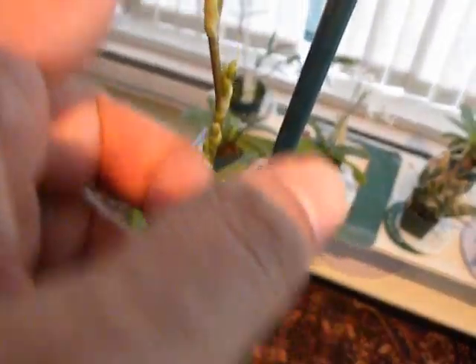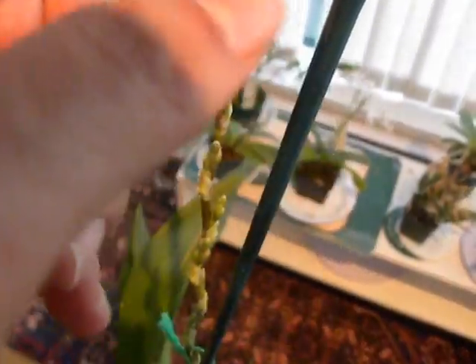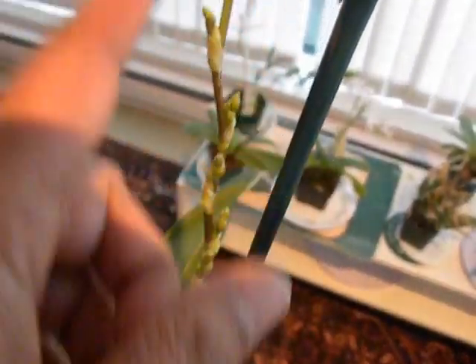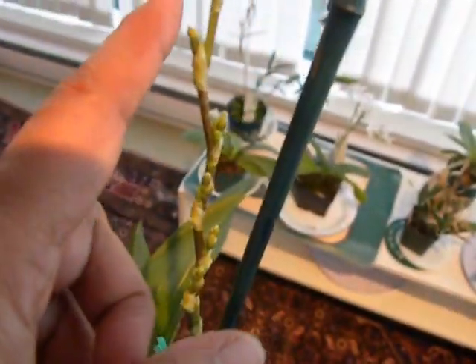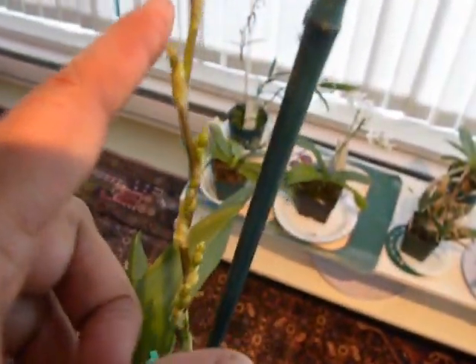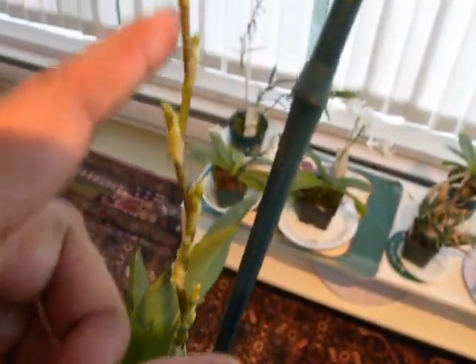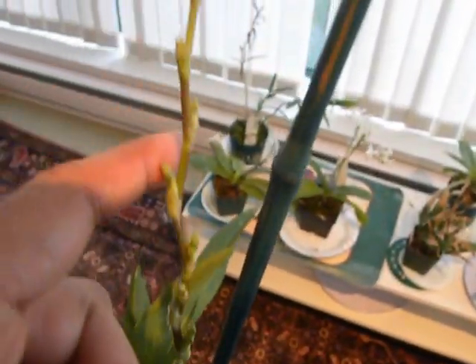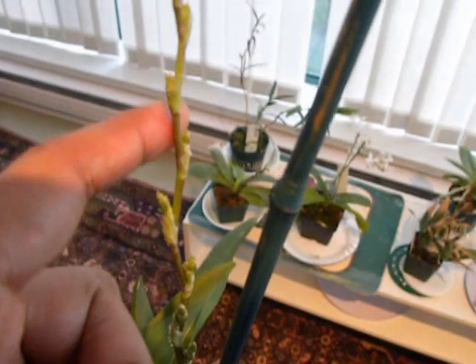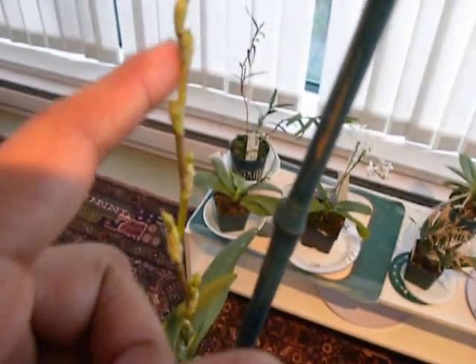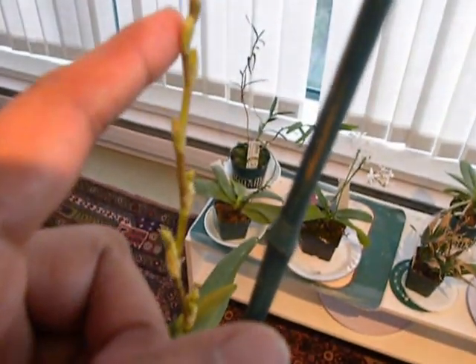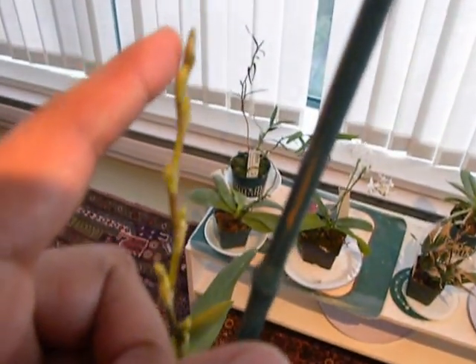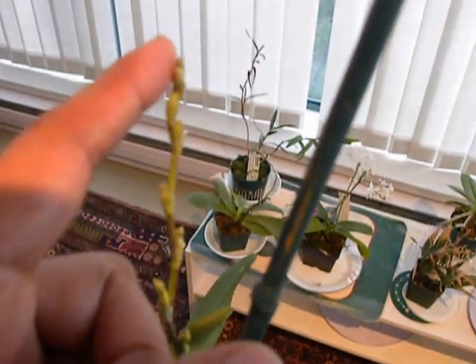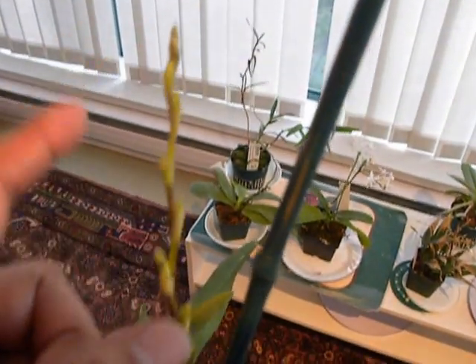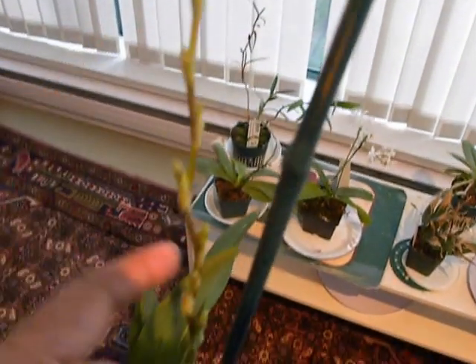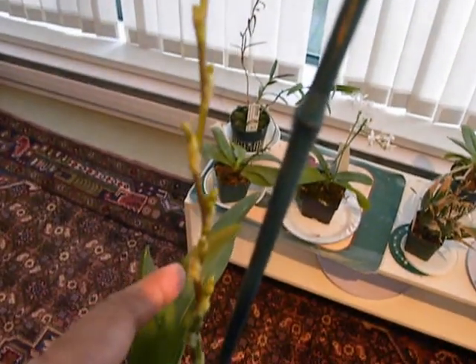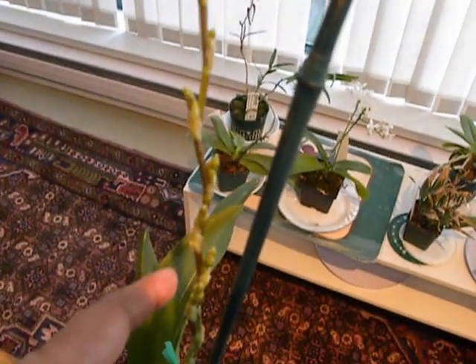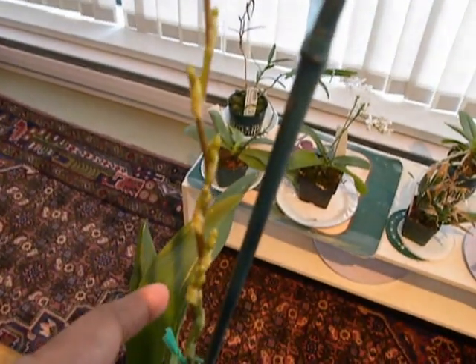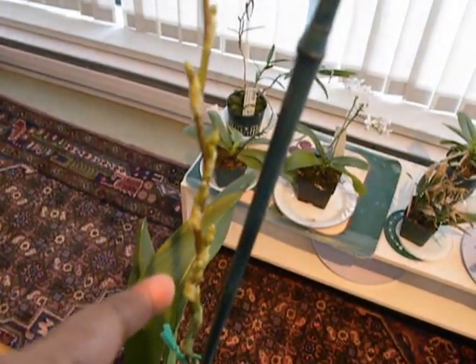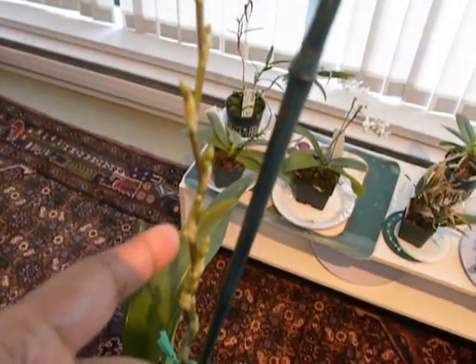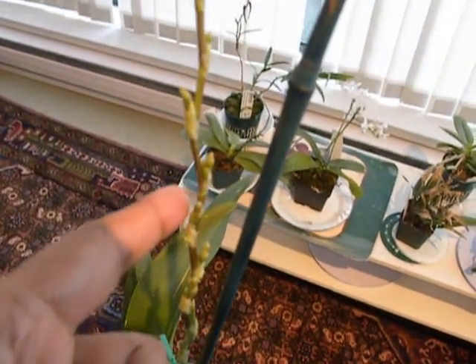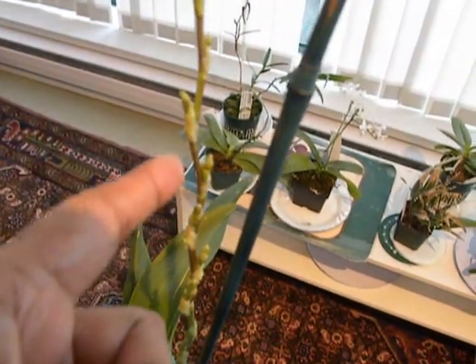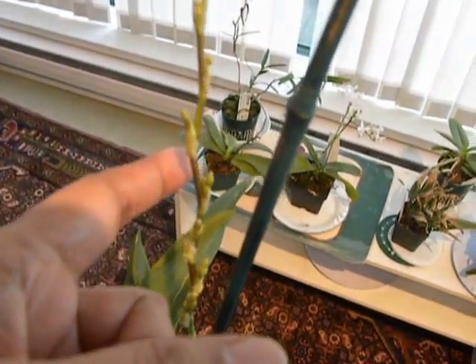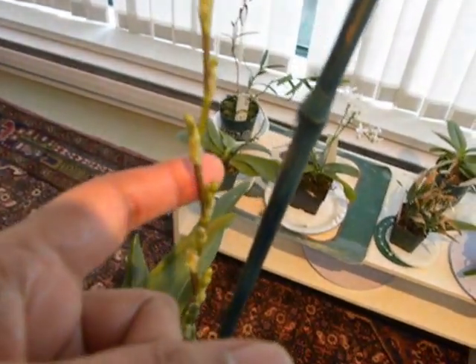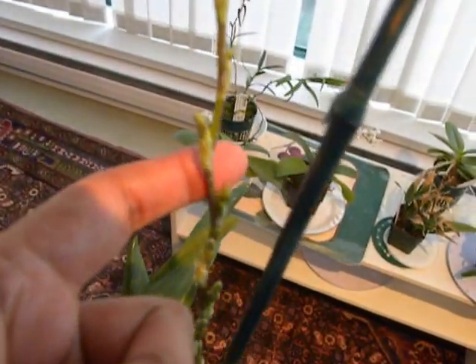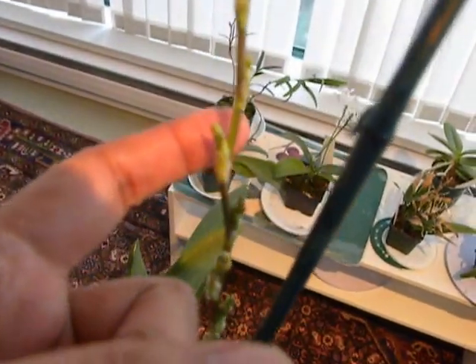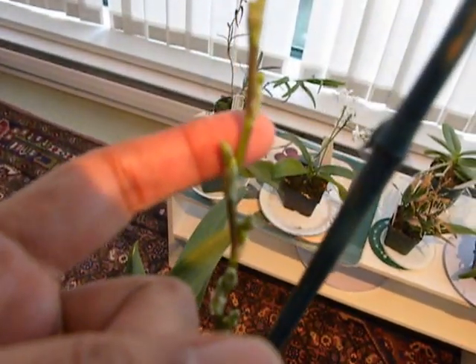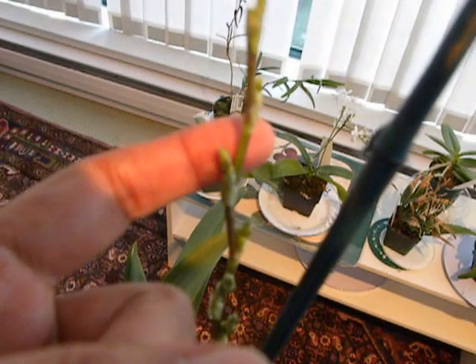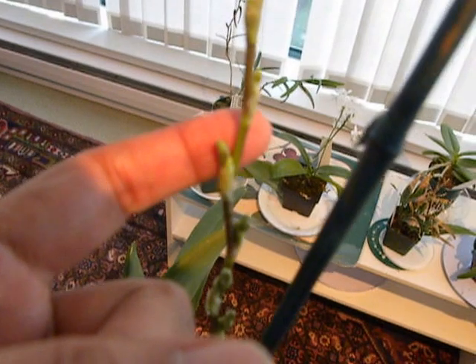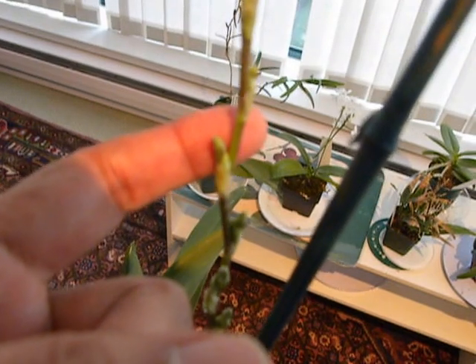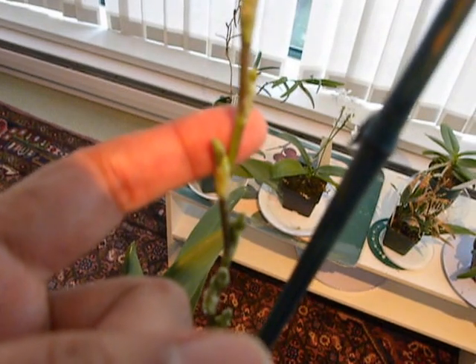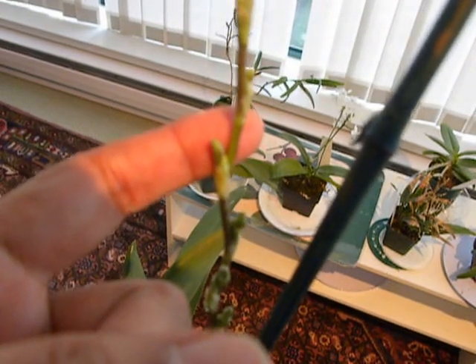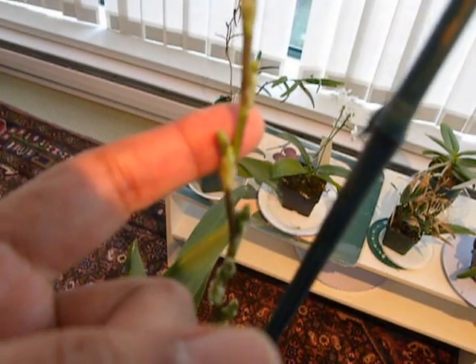It will have beautiful cinnamon and white coloured petals and I look forward to its bloom and will keep you updated. Thanks for watching.